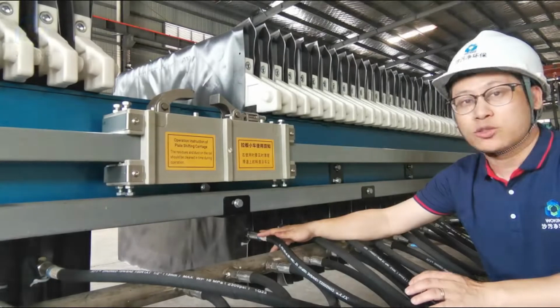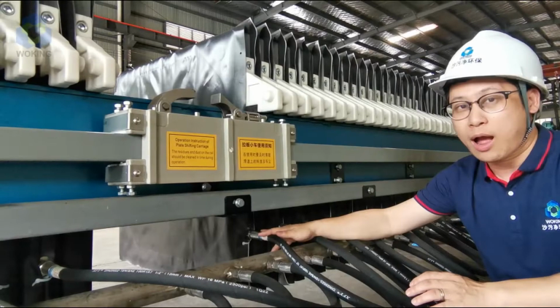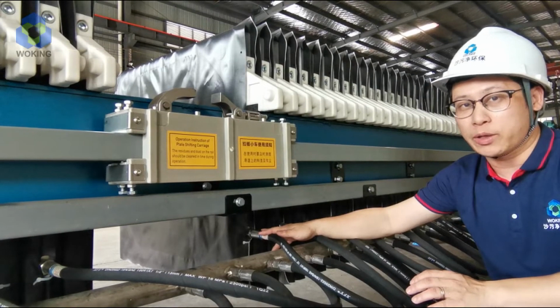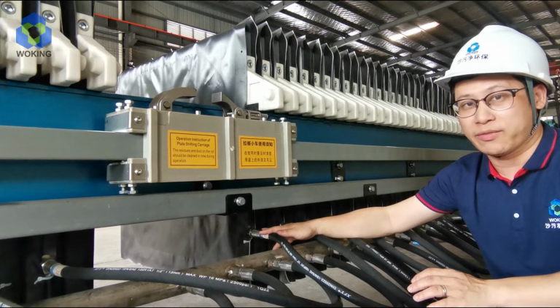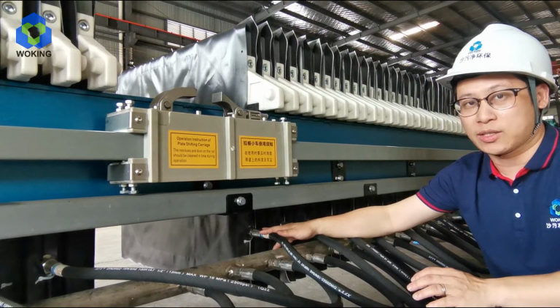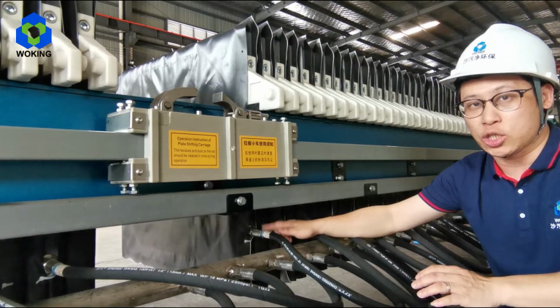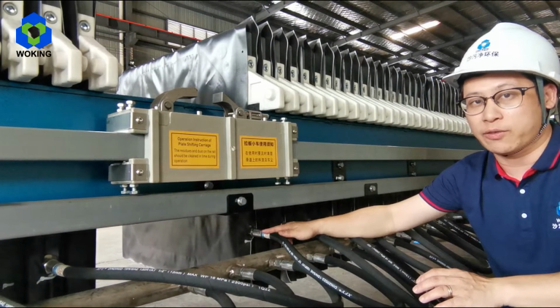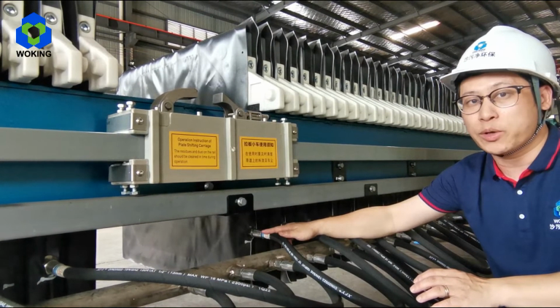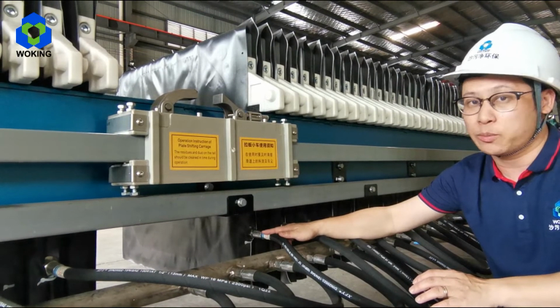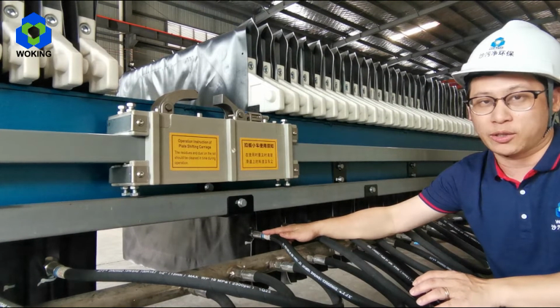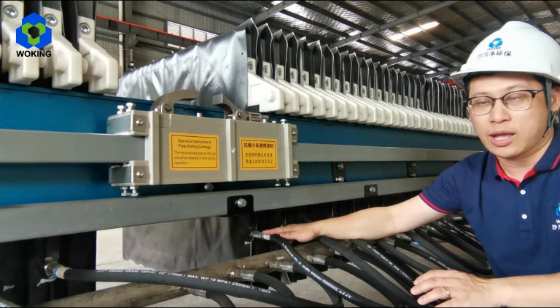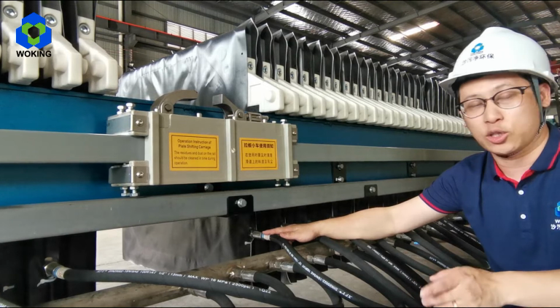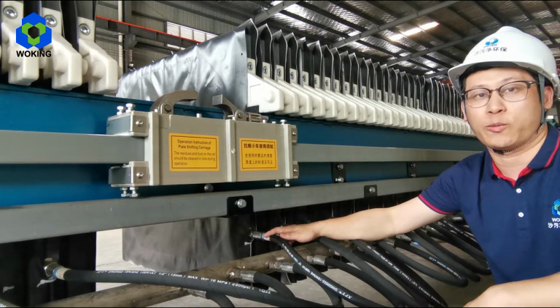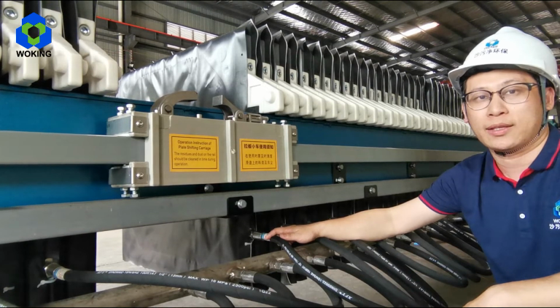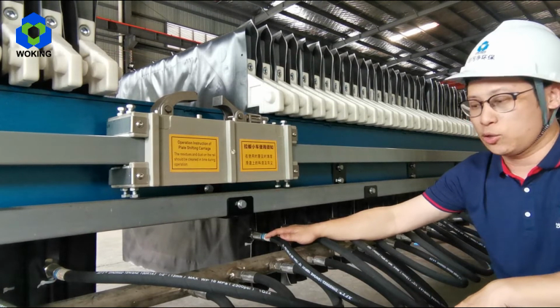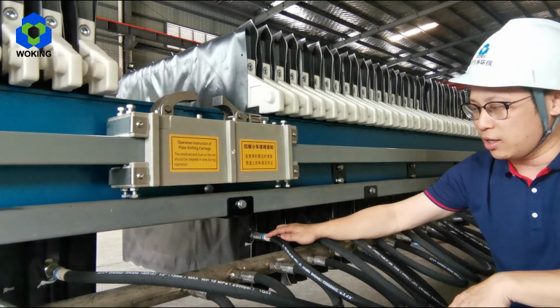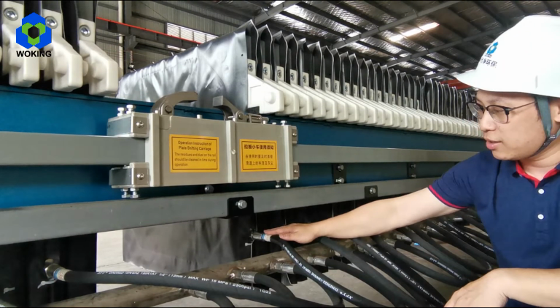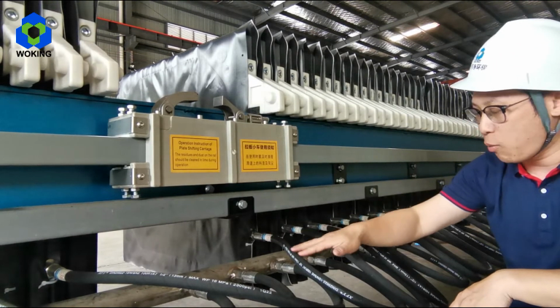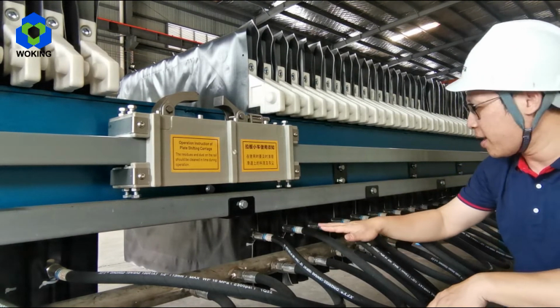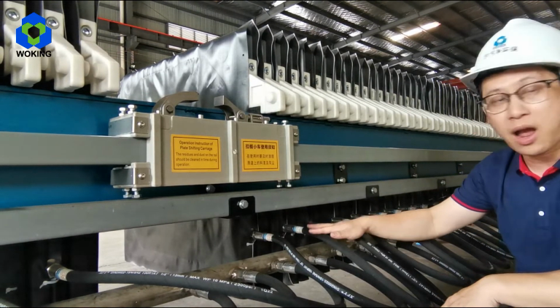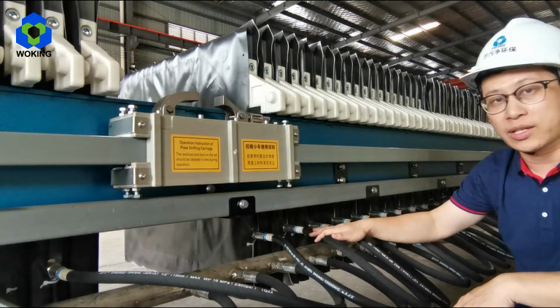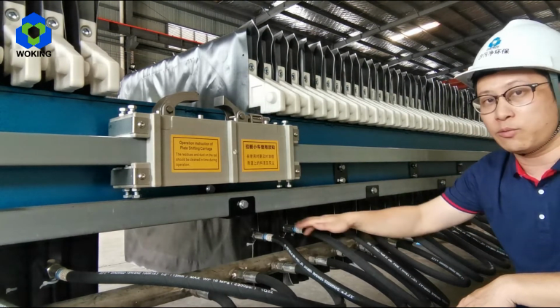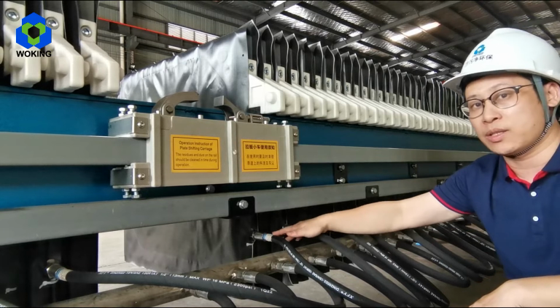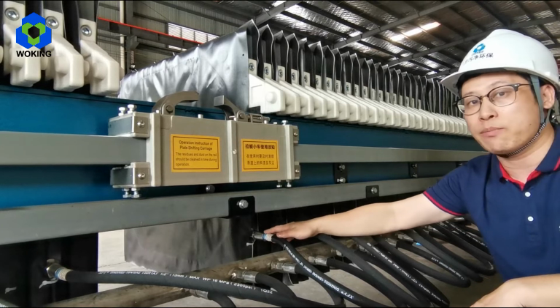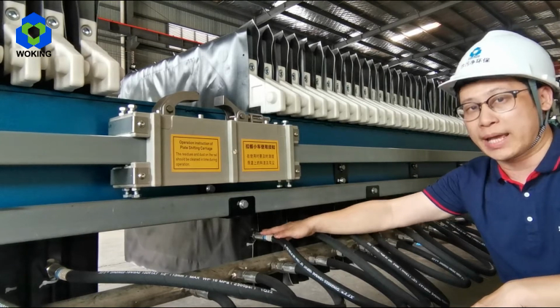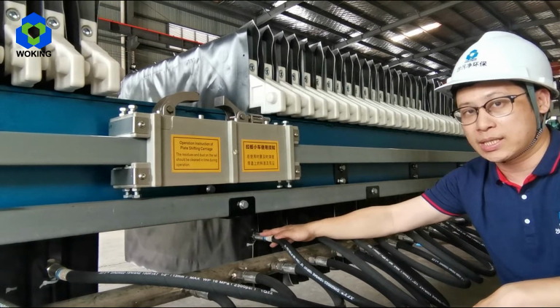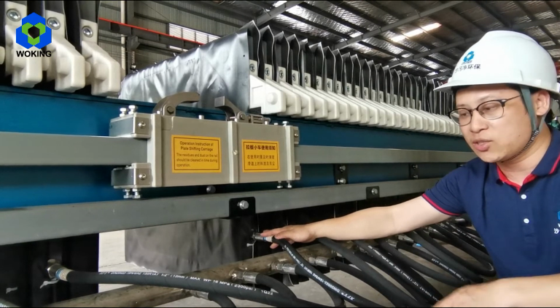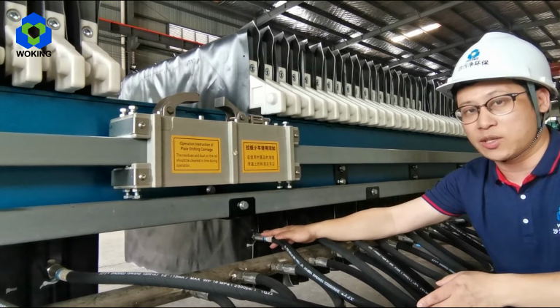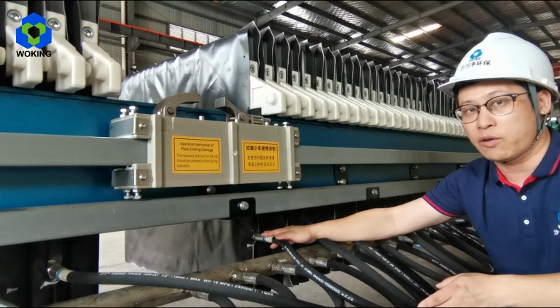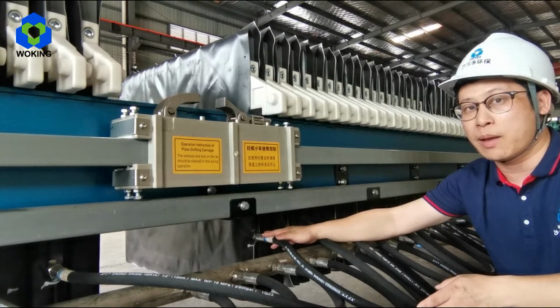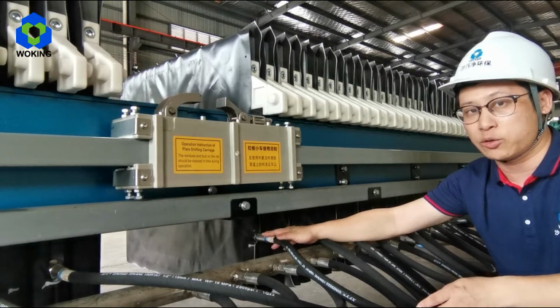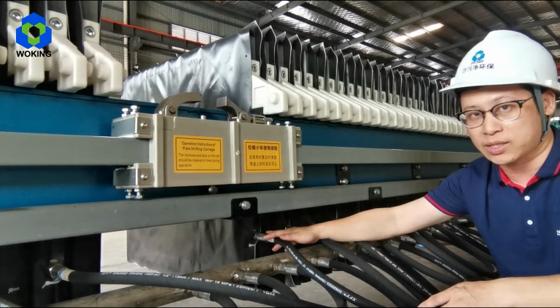So how can we recognize whether a machine is a membrane filter press or not? I will teach you the way. You see, there are many parts connected with the membrane plates — this is the symbol of the membrane filter press.